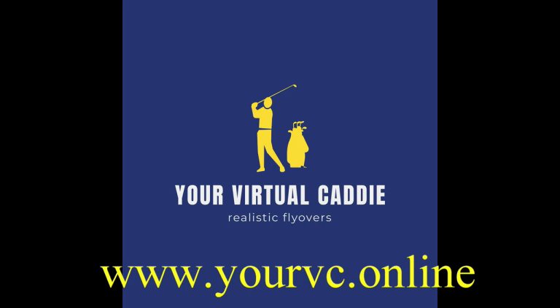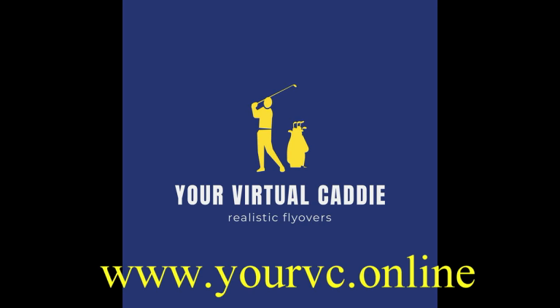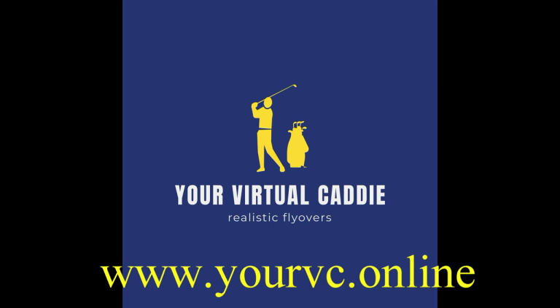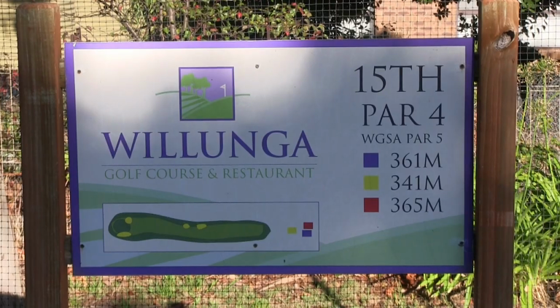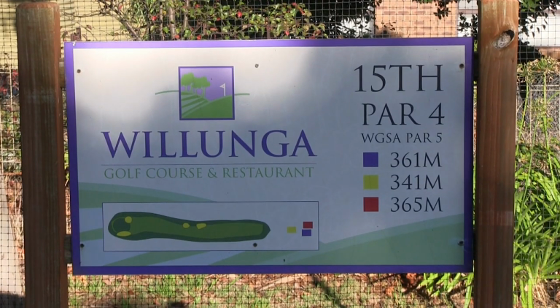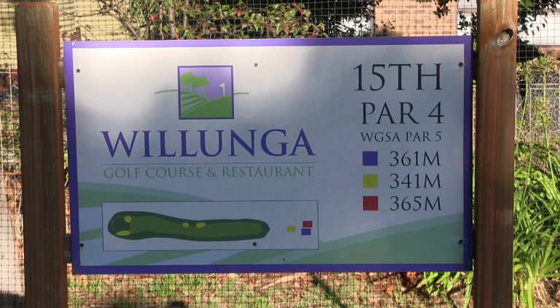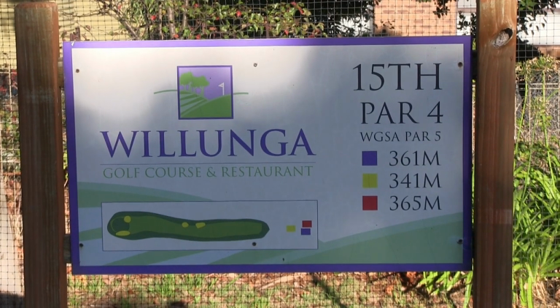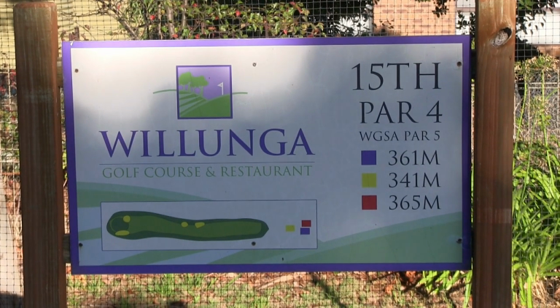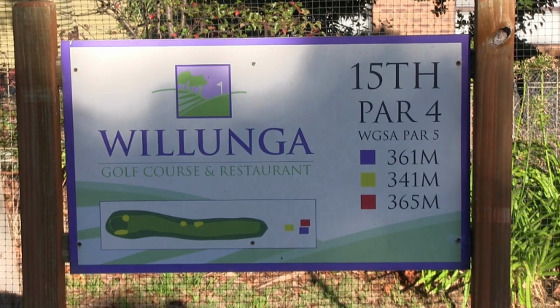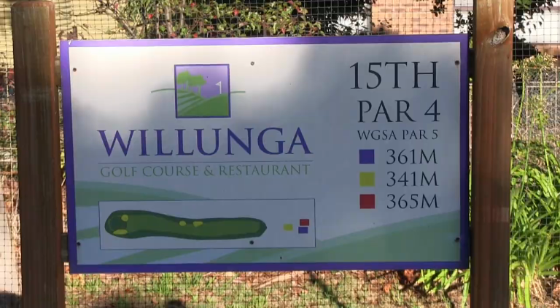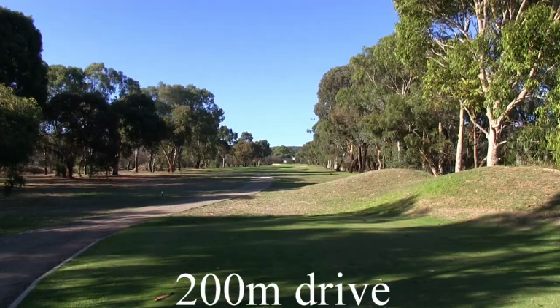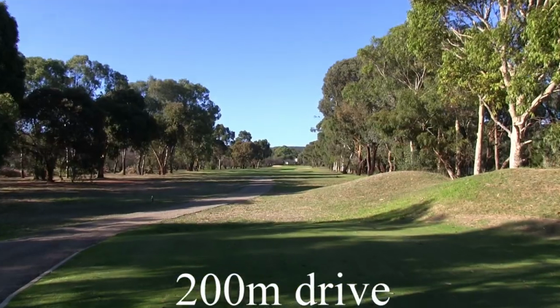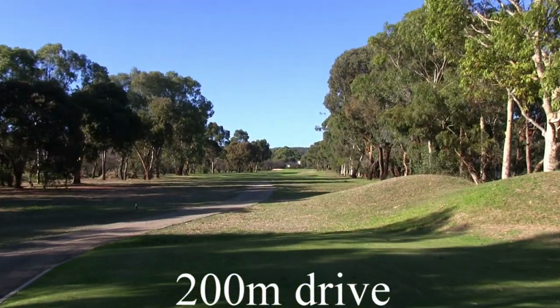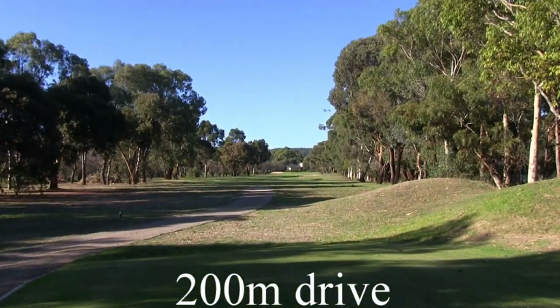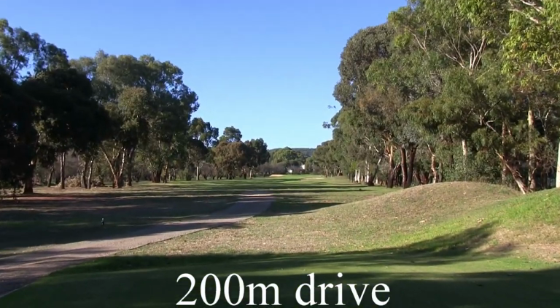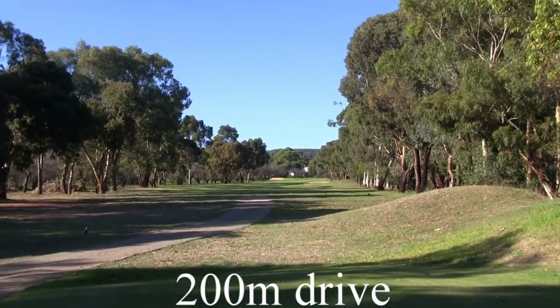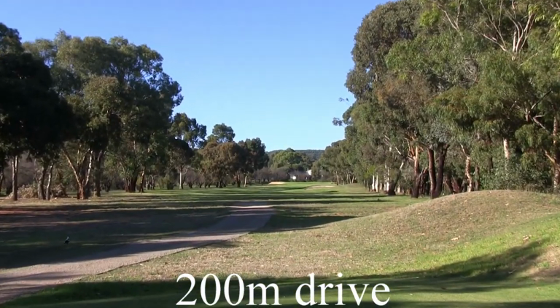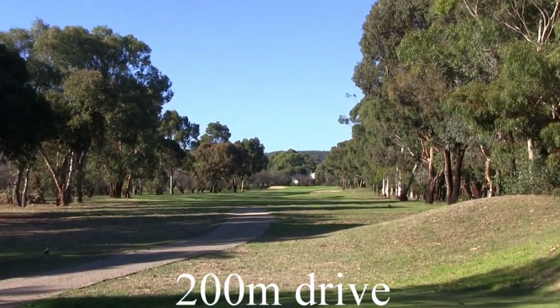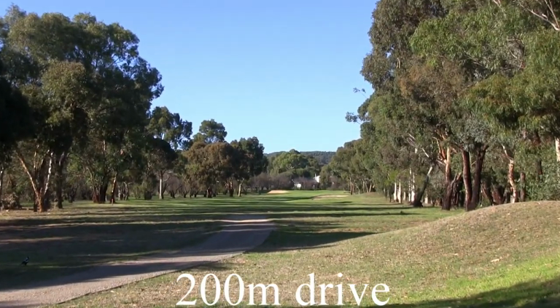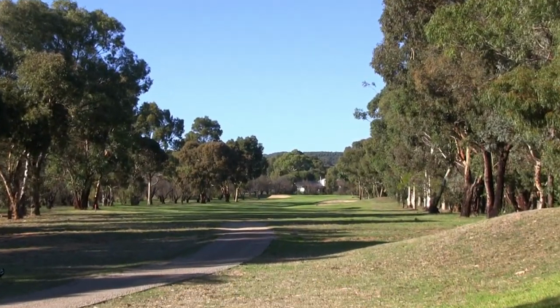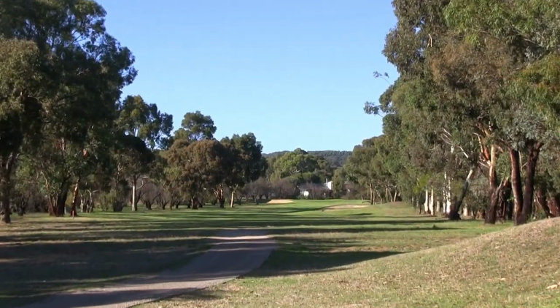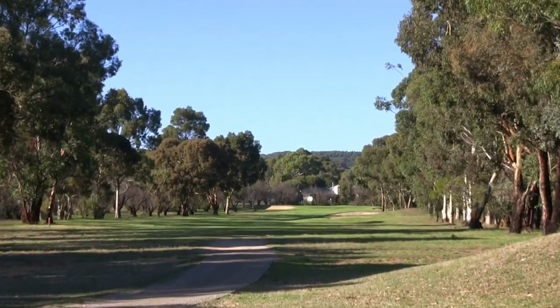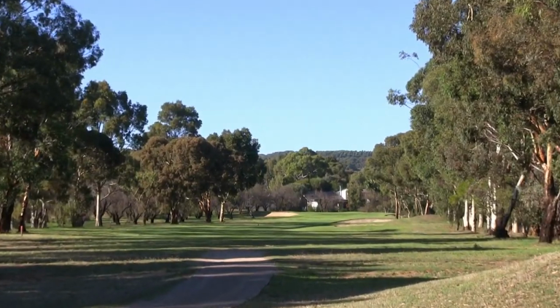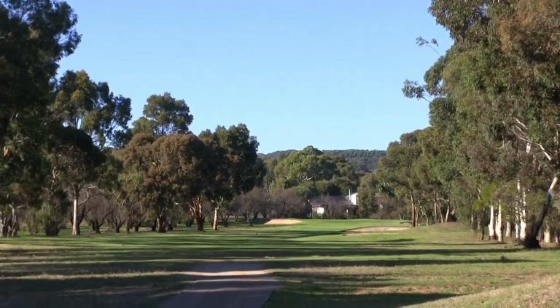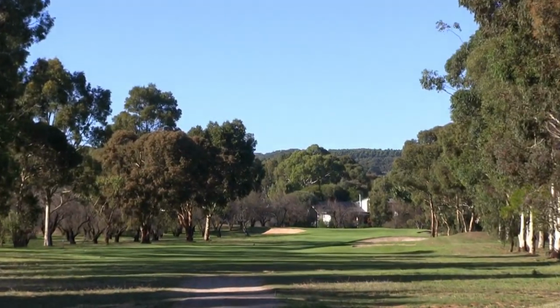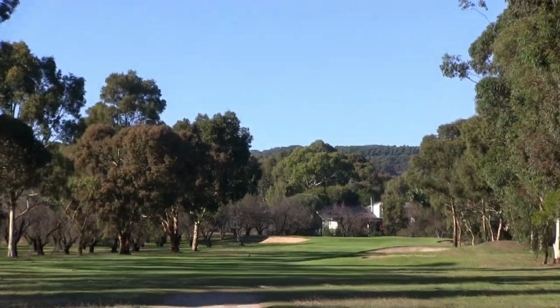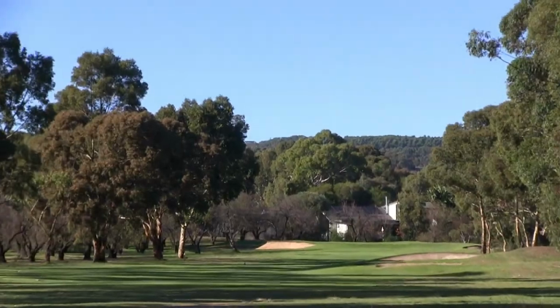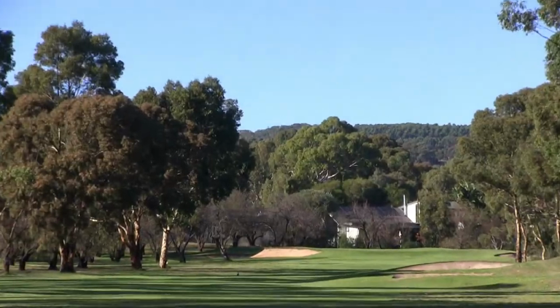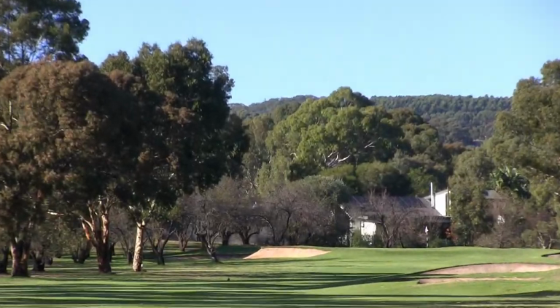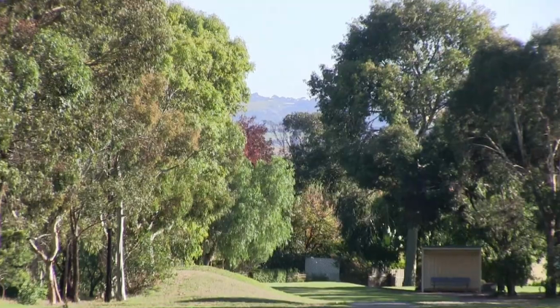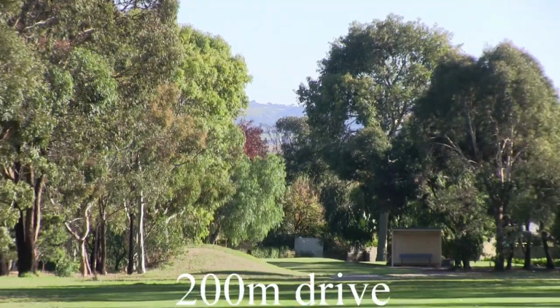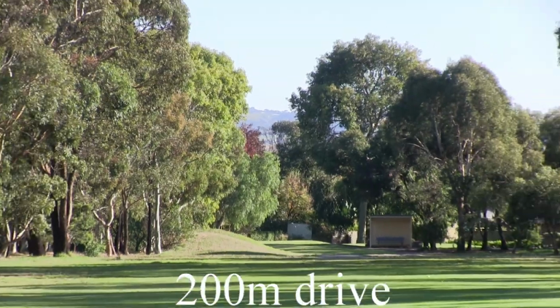15th hole, it's a par 4 of 341 meters. It's a tough par 4, hitting slightly uphill all the way. You've got out of bounds down the left and right, and there's bunkers that come into play at around 200 meters out on the right-hand side, so be careful.